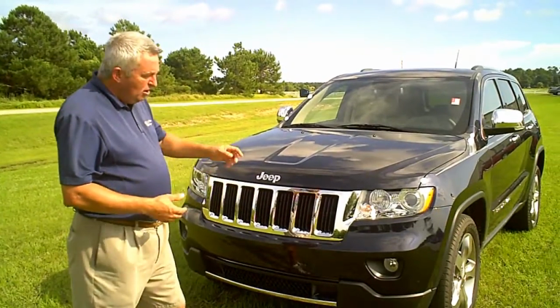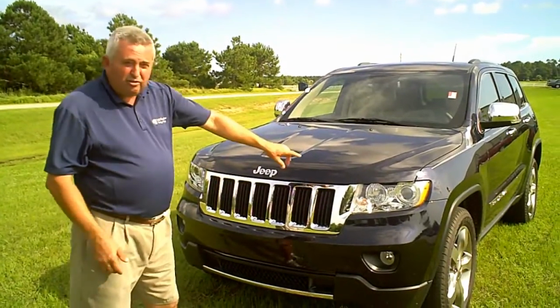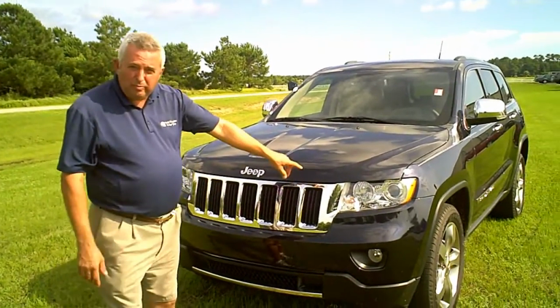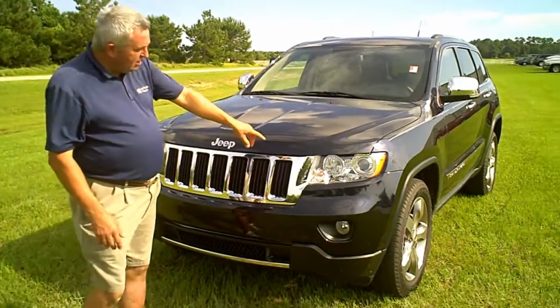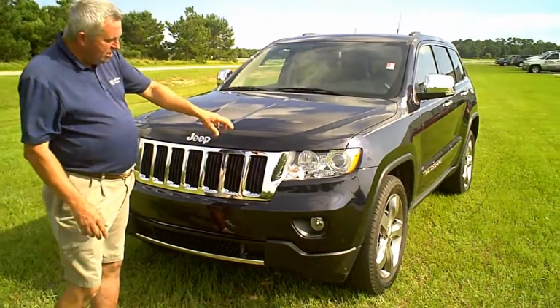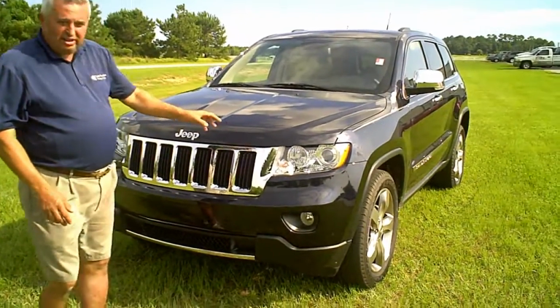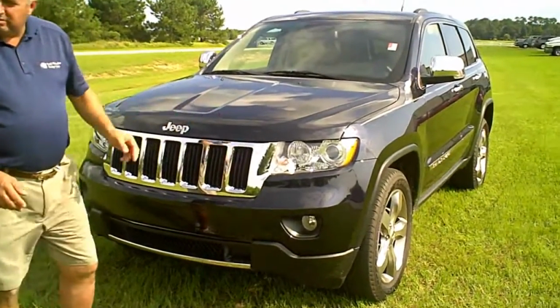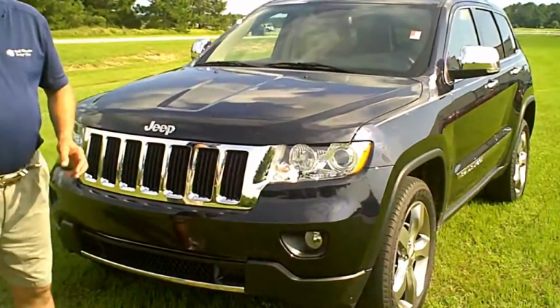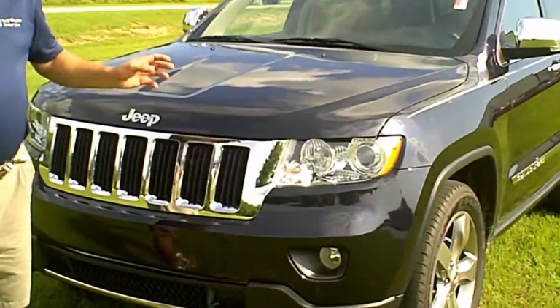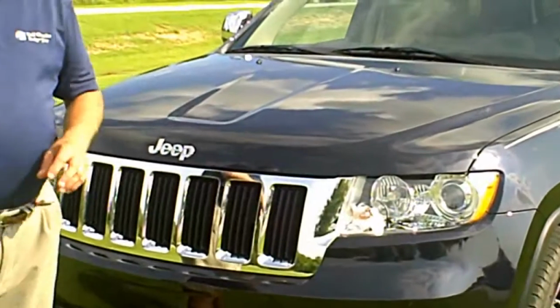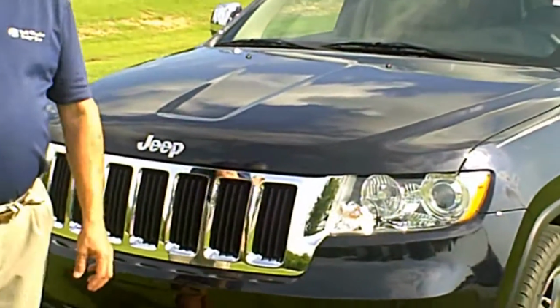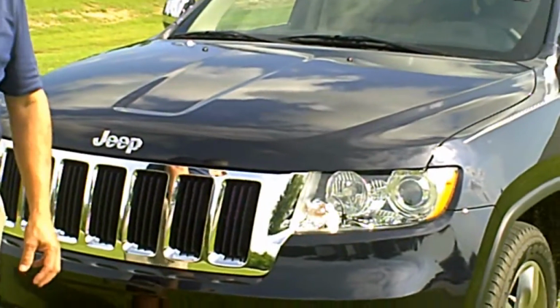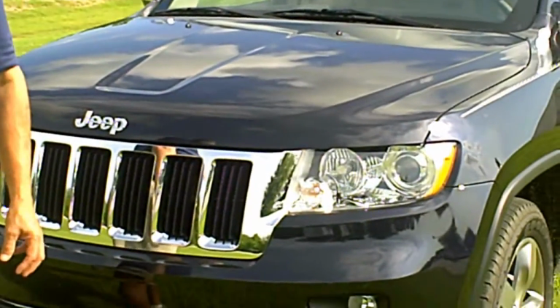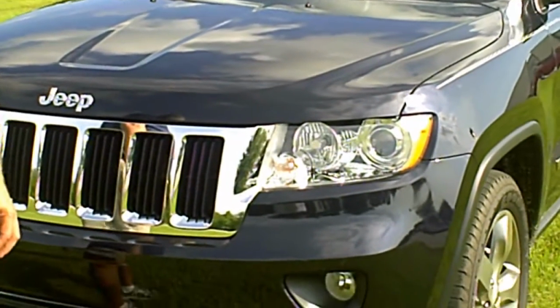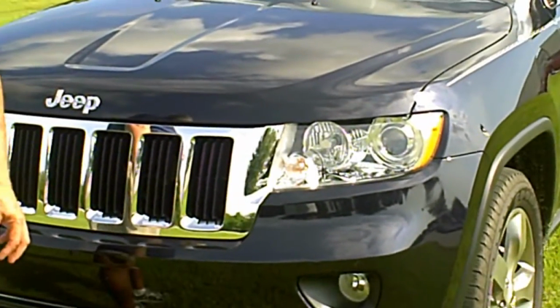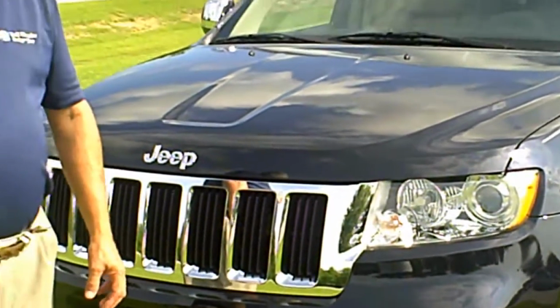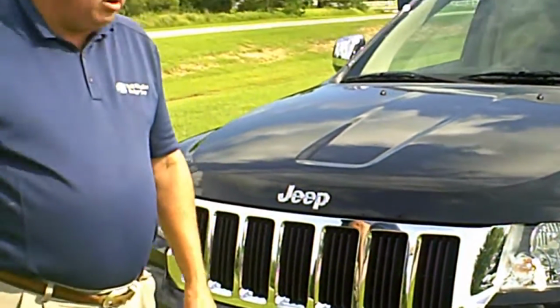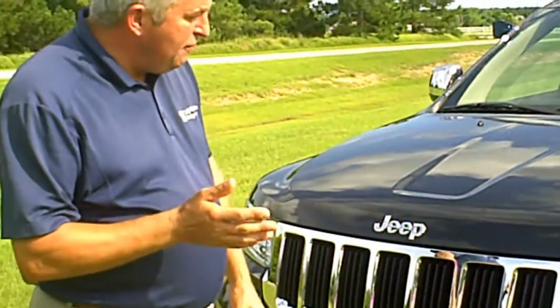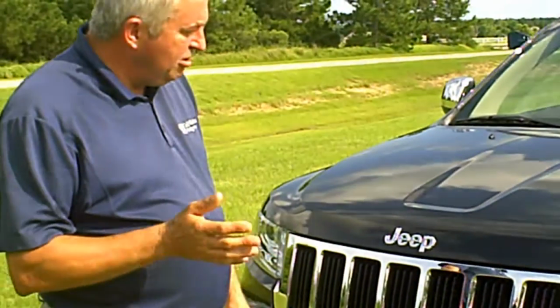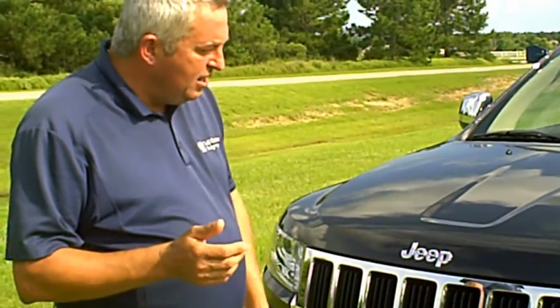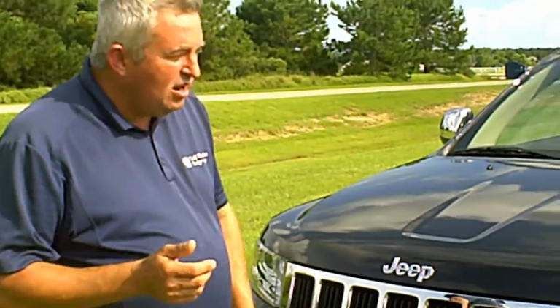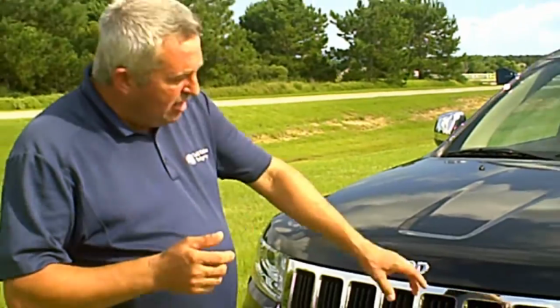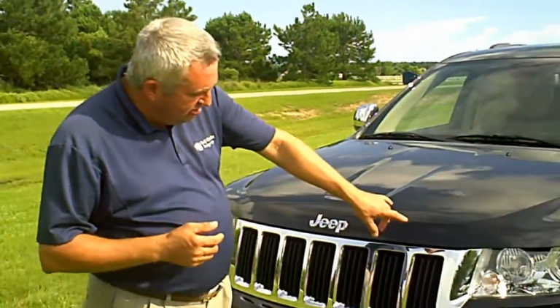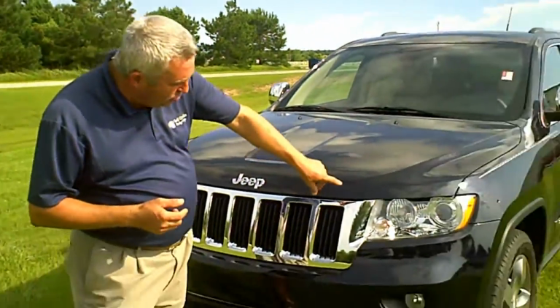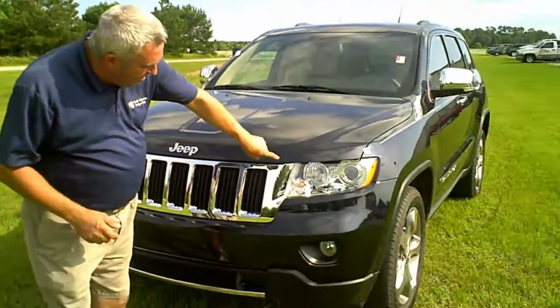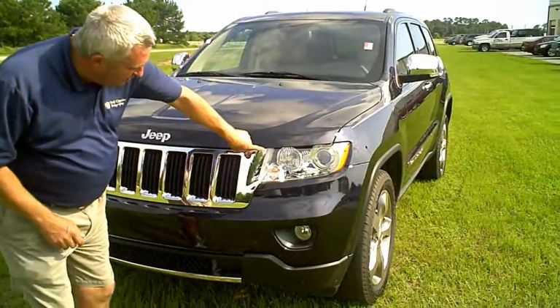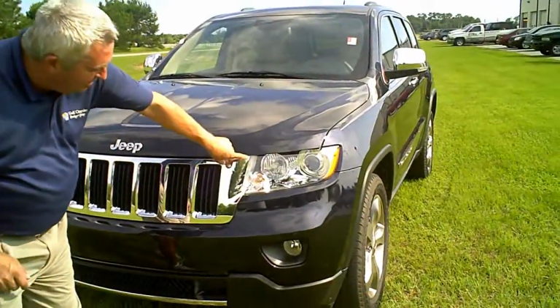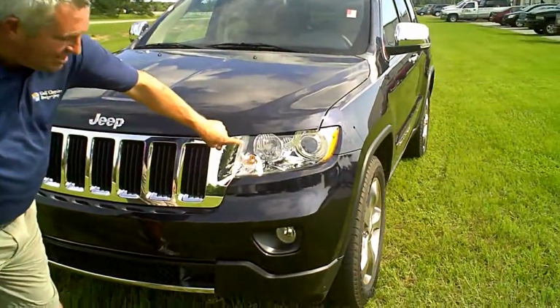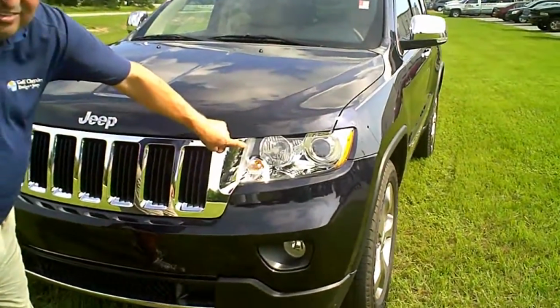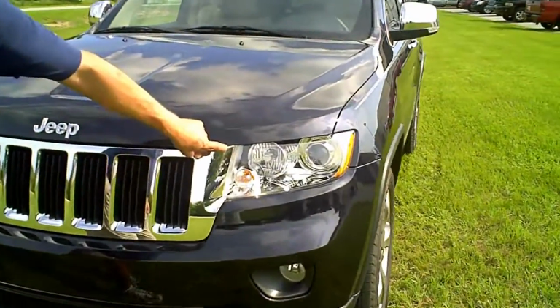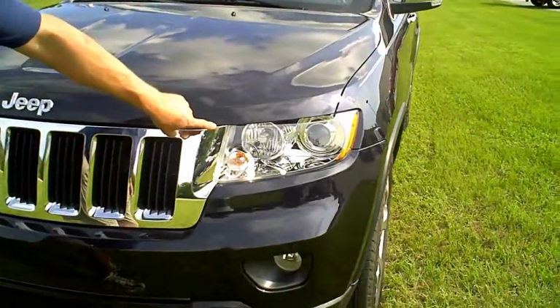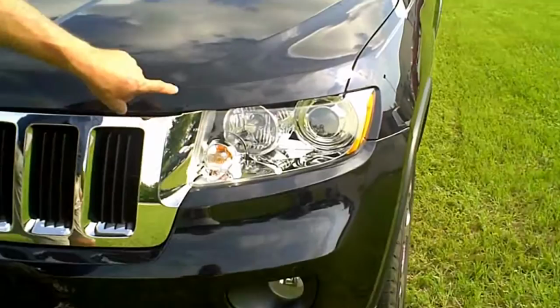We also have our smart beam technology that has the ability, when it's in high beam, to lower to a low beam when oncoming traffic is approaching. The designers even added the Jeep icon into the center lamp of the headlamp.